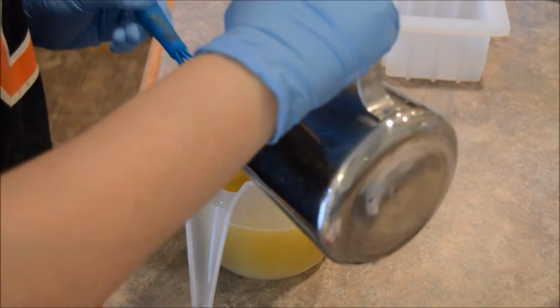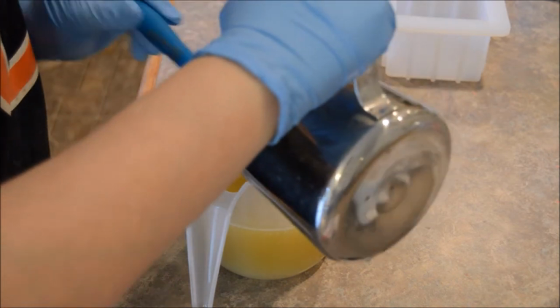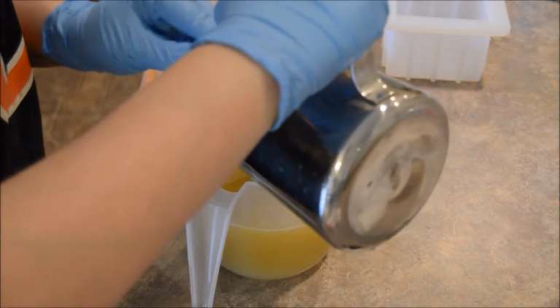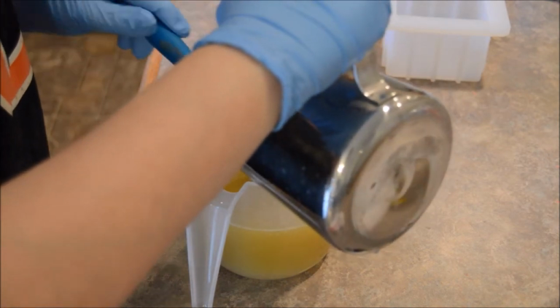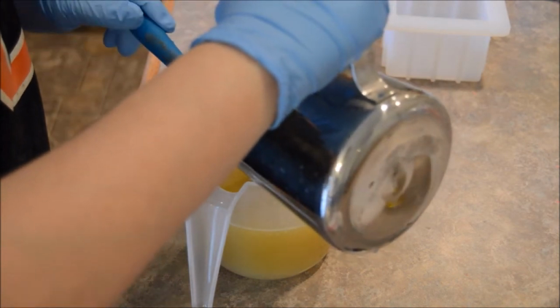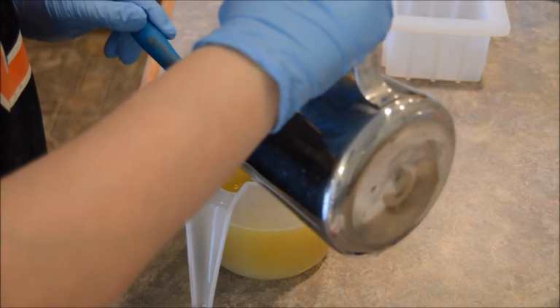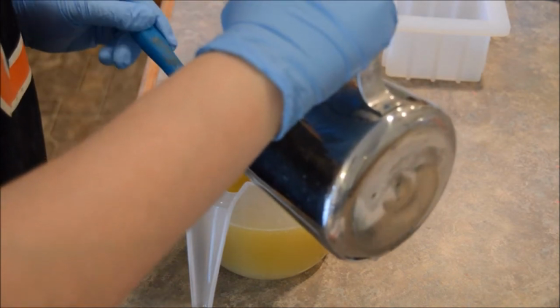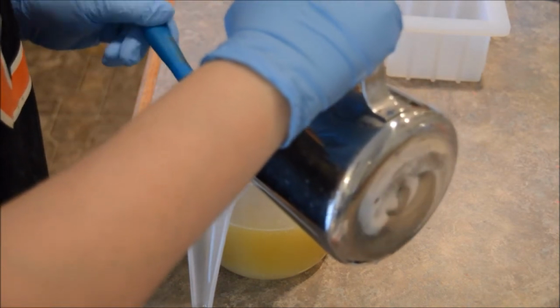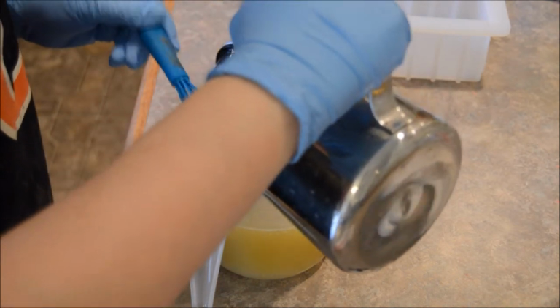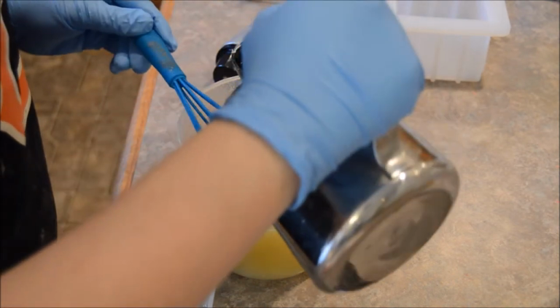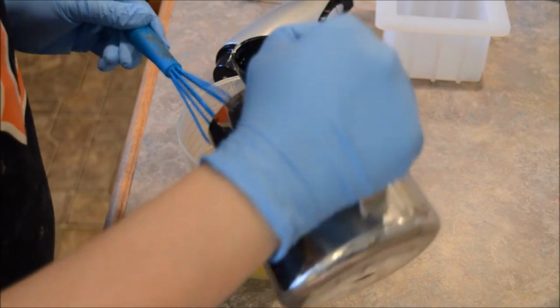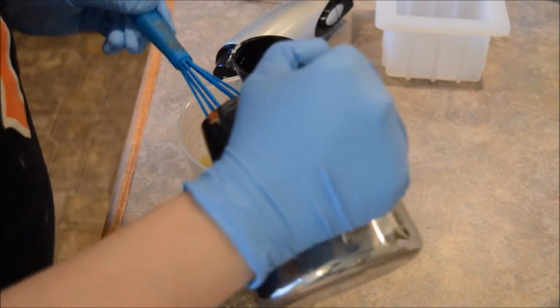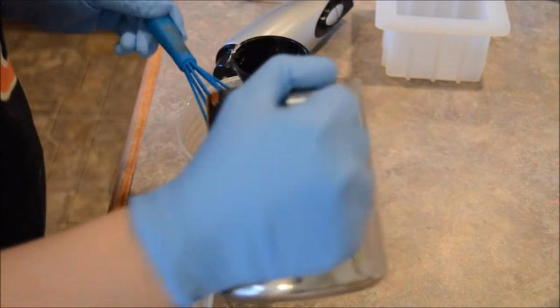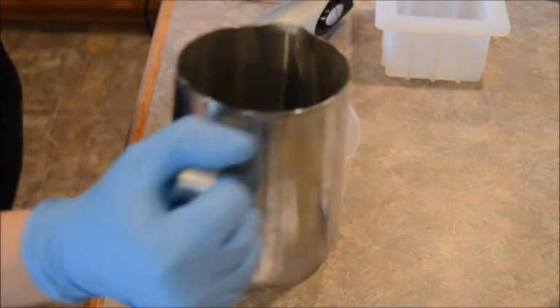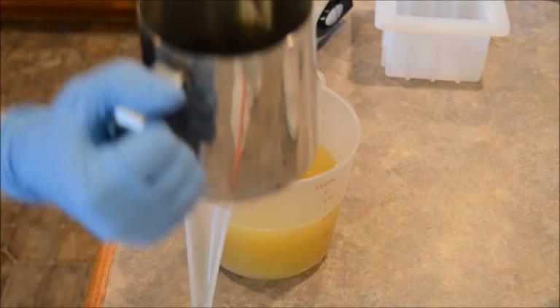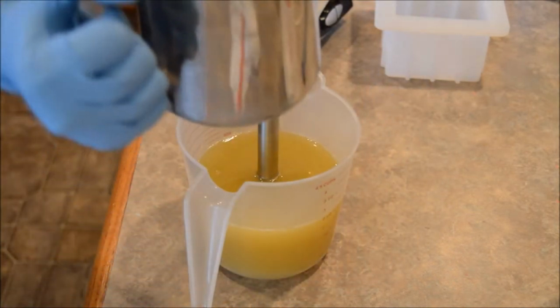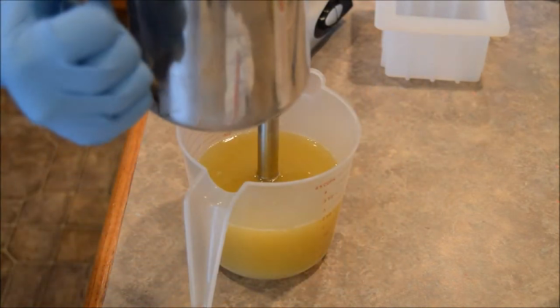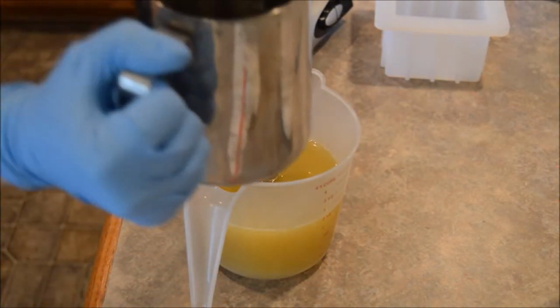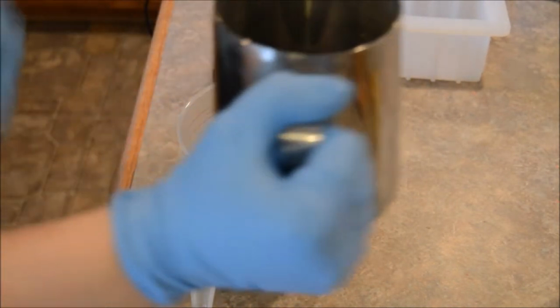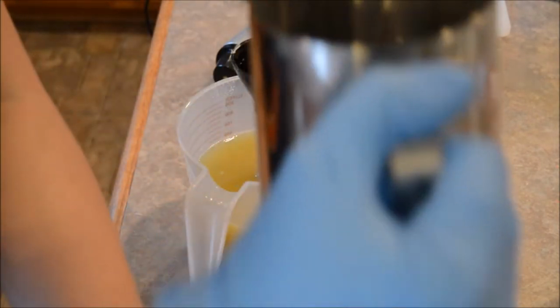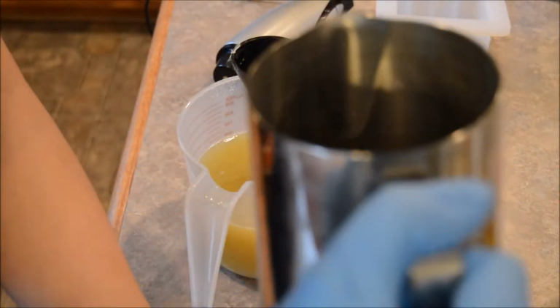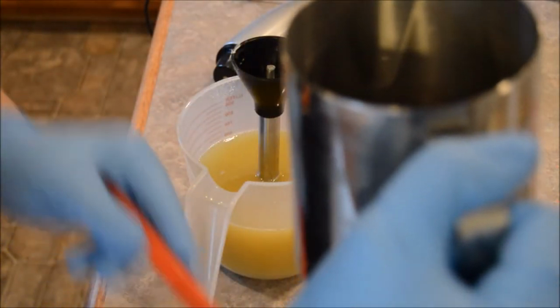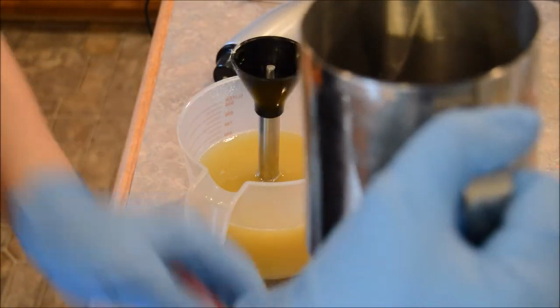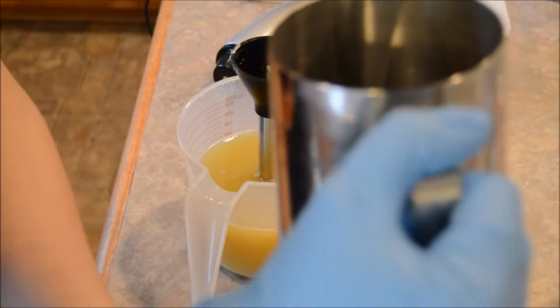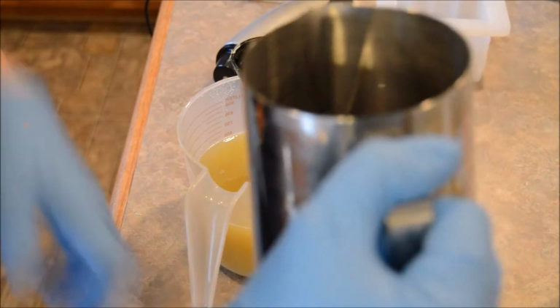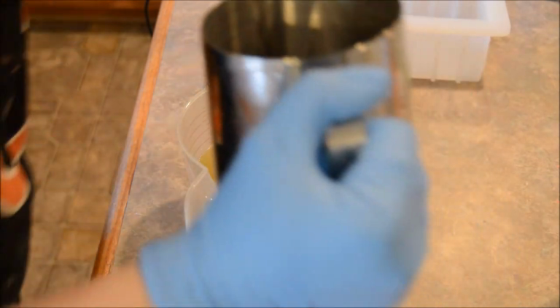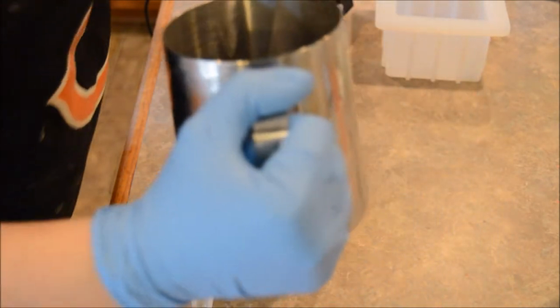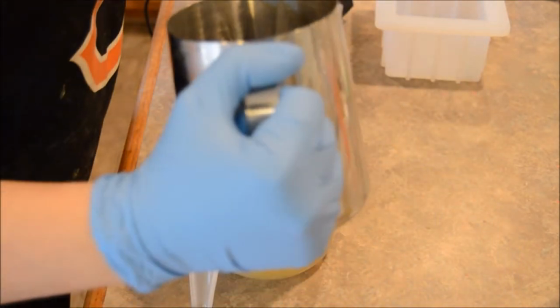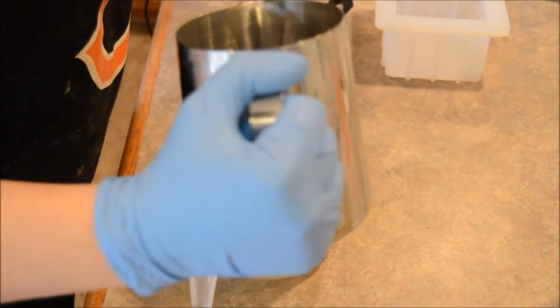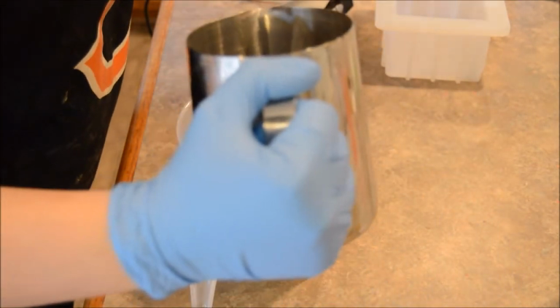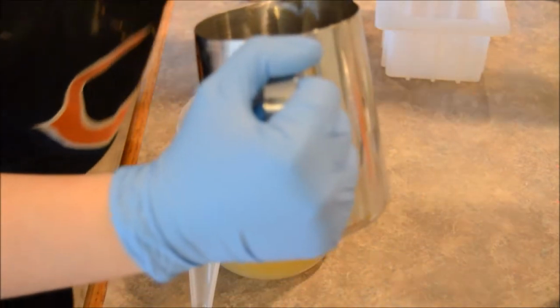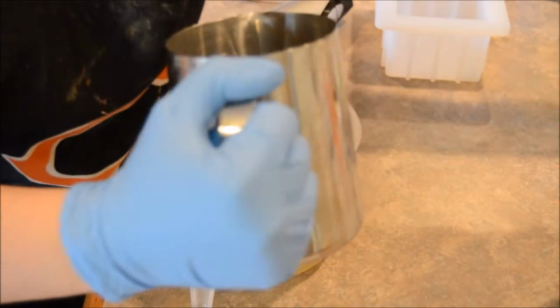Mommy's making soap. My son is stealing little plastic hair ties from me.